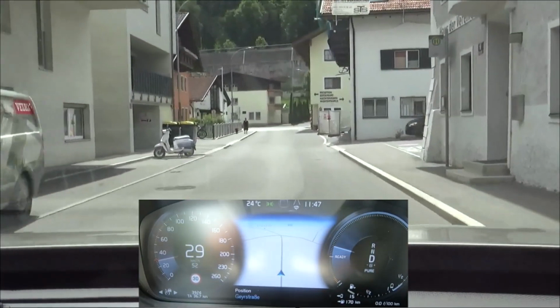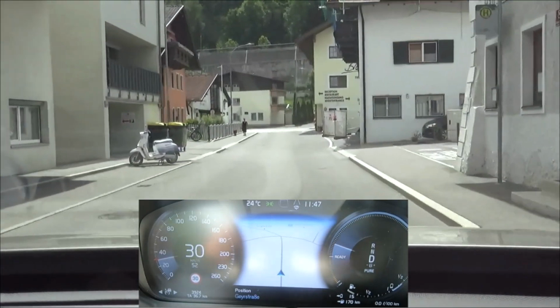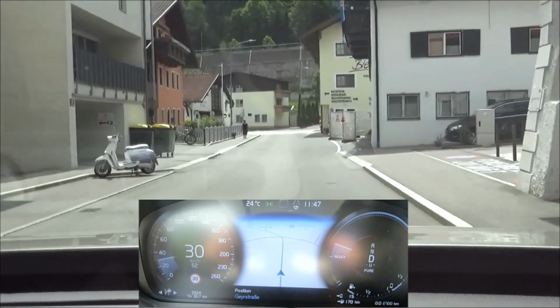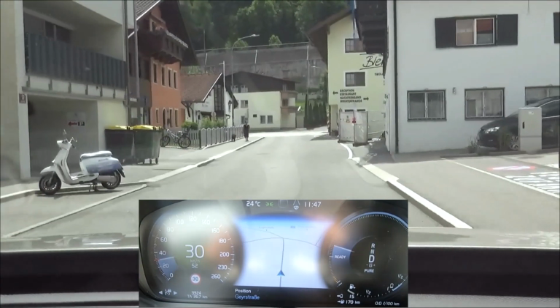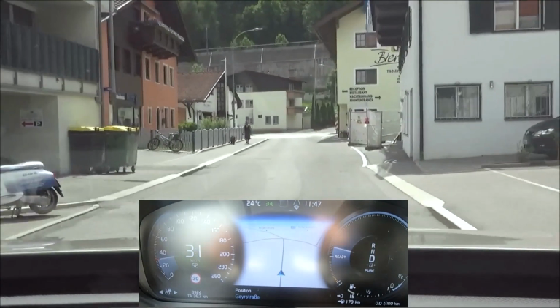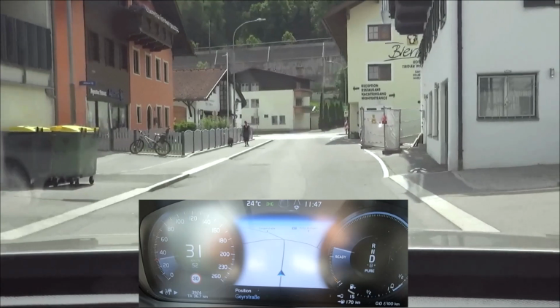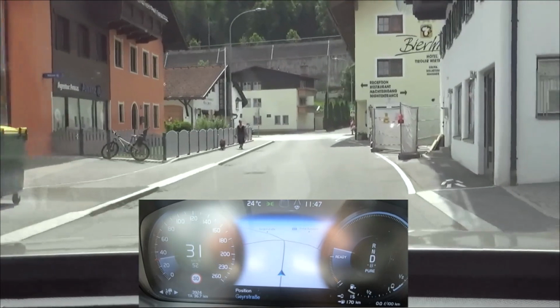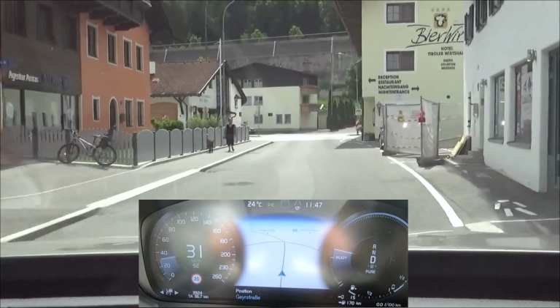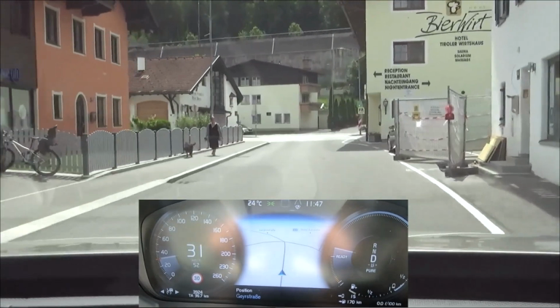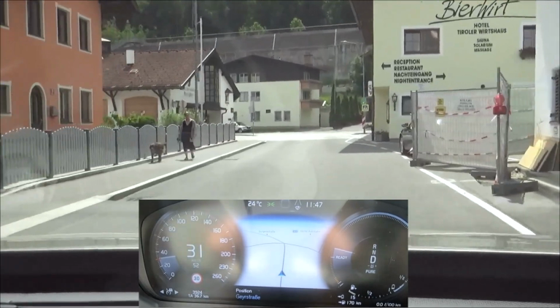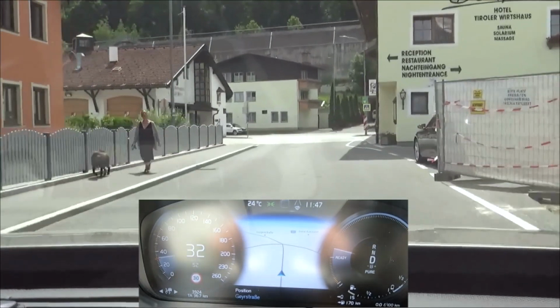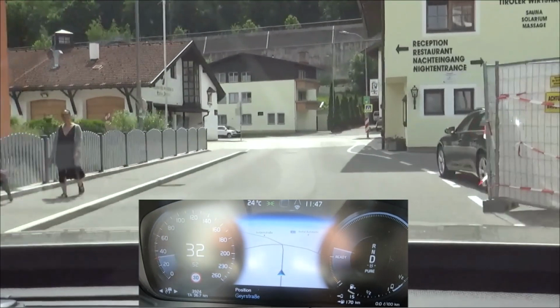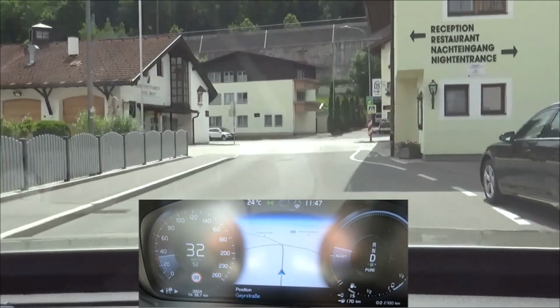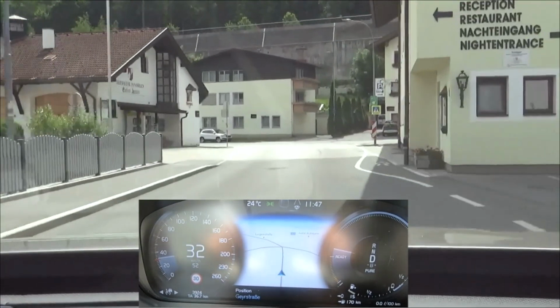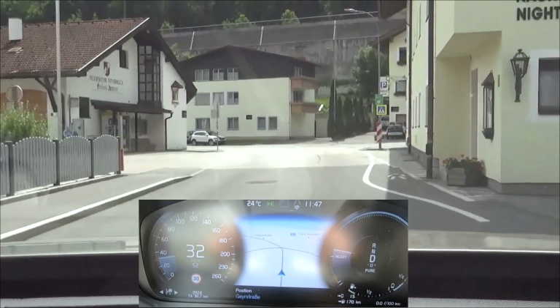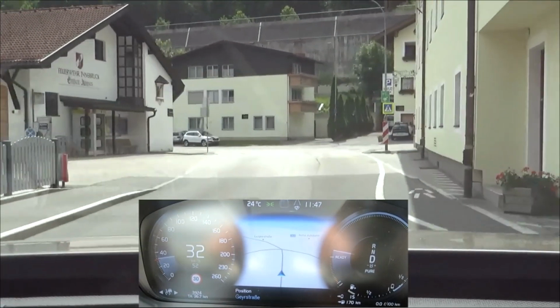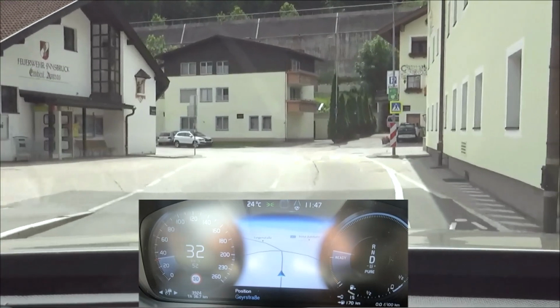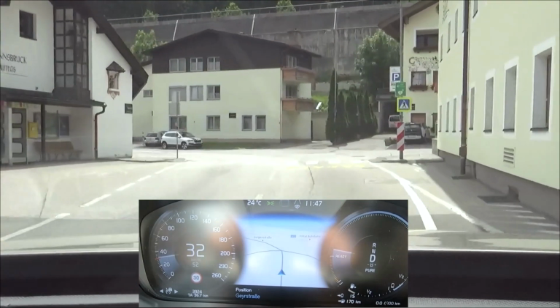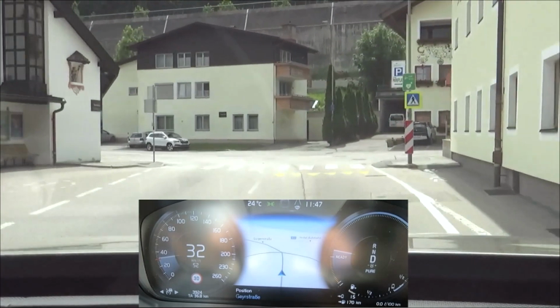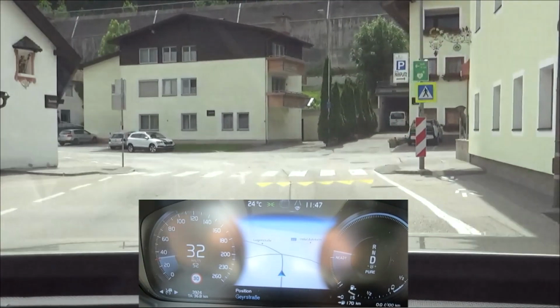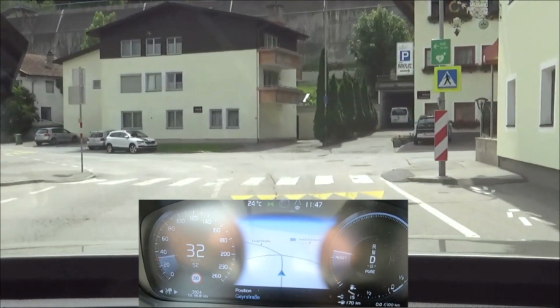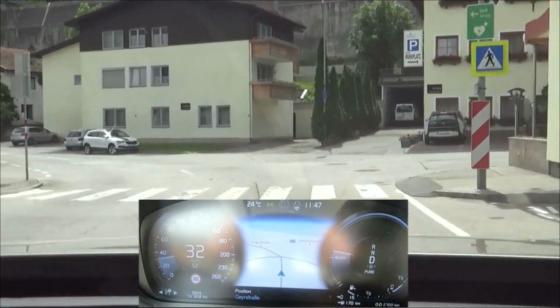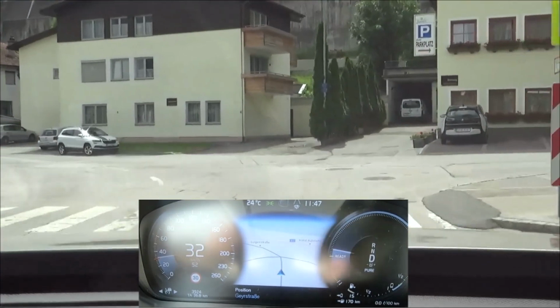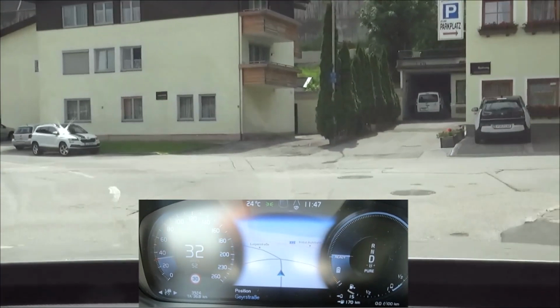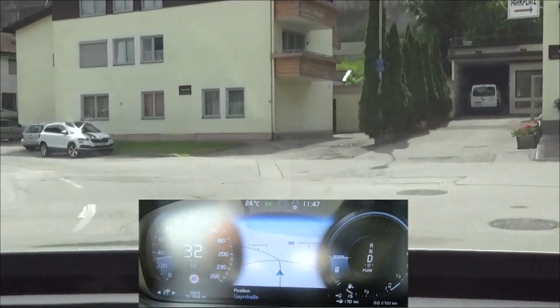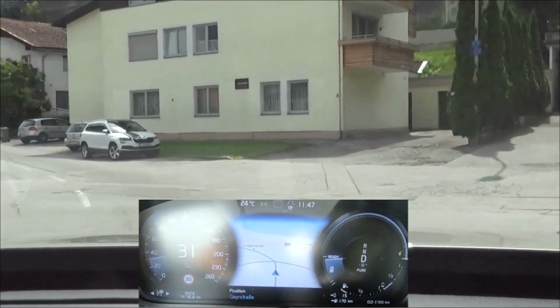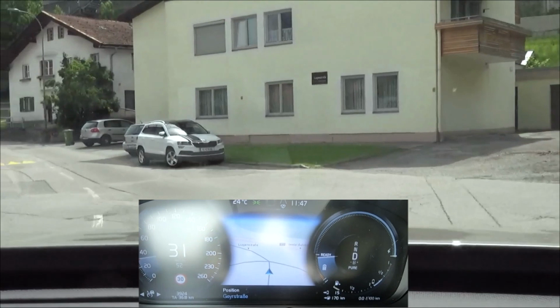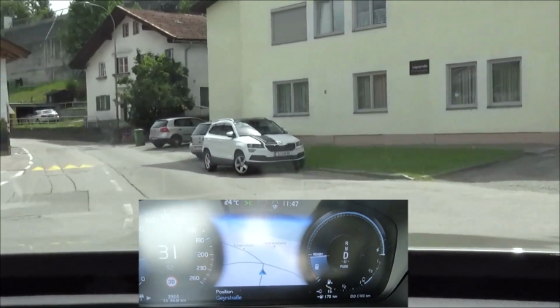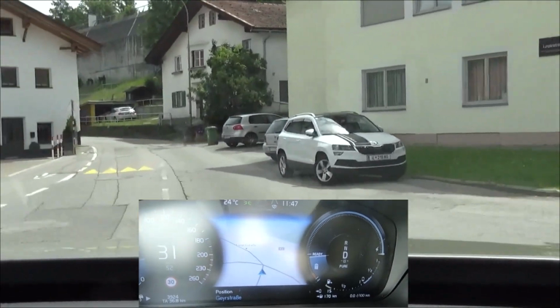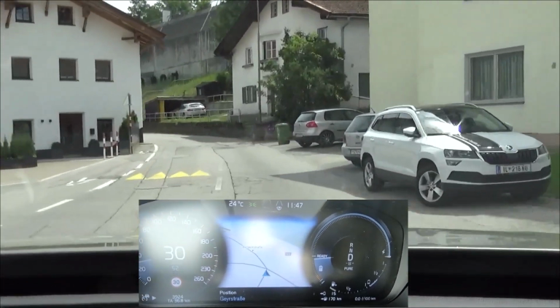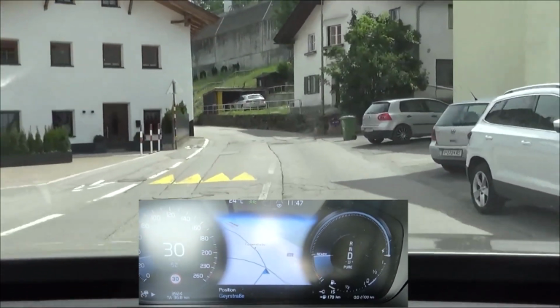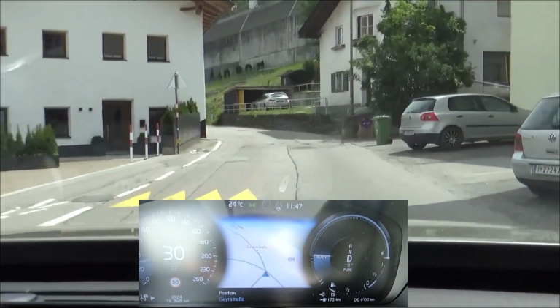Second lap finished and we've done 36.7 kilometers with a remaining range of 15, and that already lifts us above 50 kilometers — almost 52. That's very satisfying and I'm really curious how far above 50 we can come.